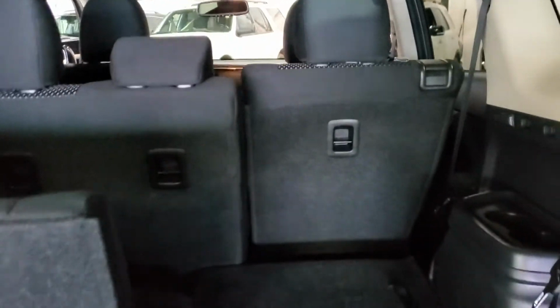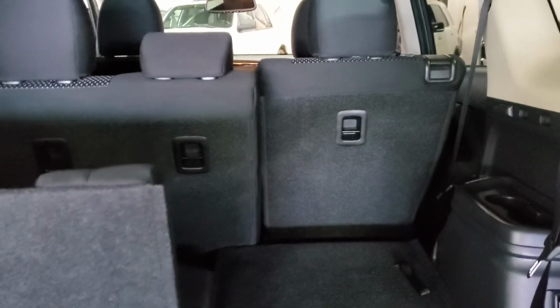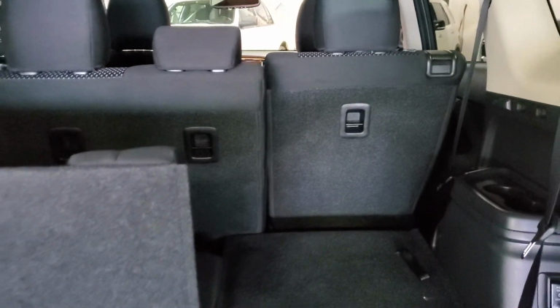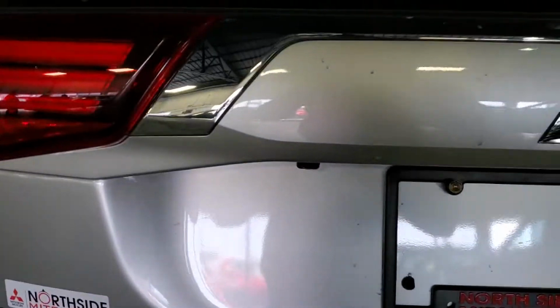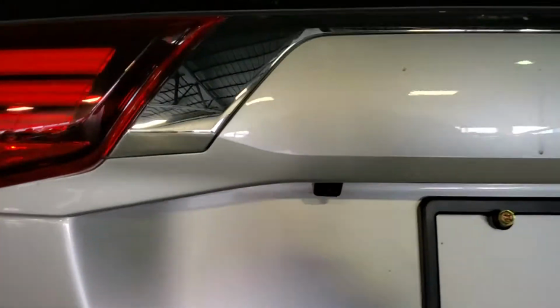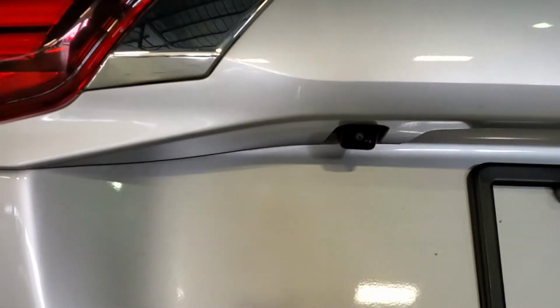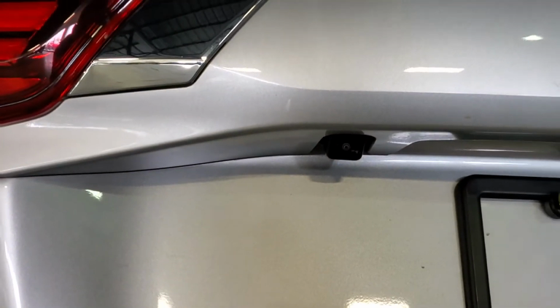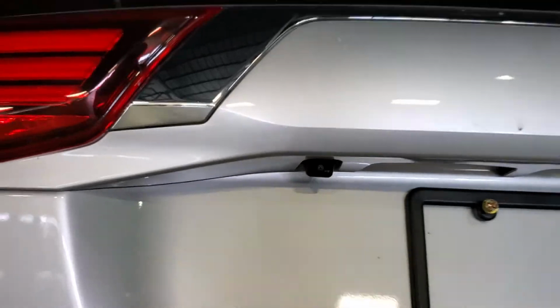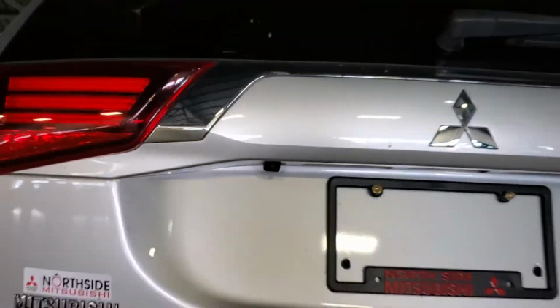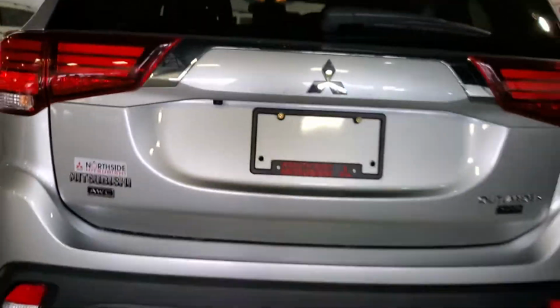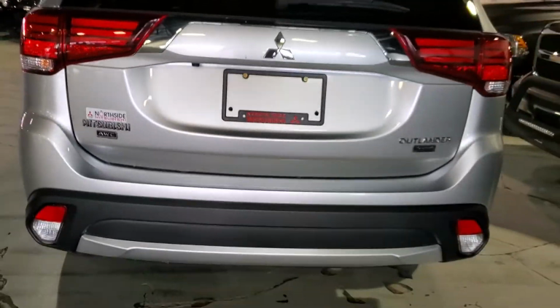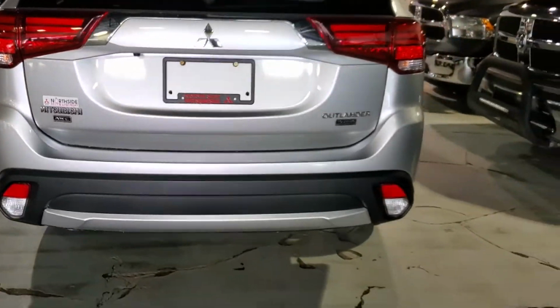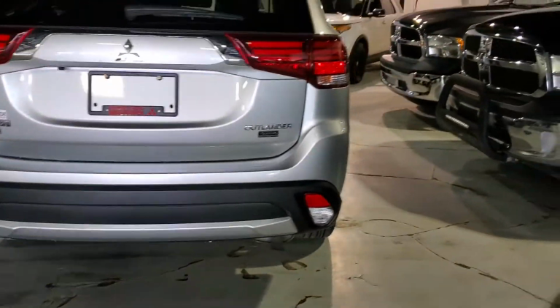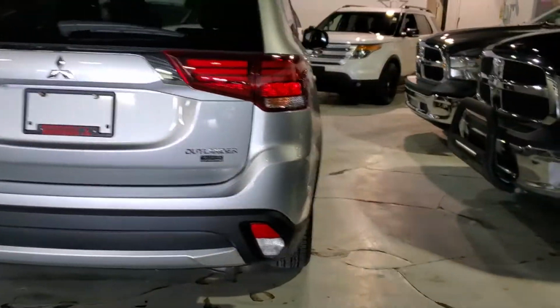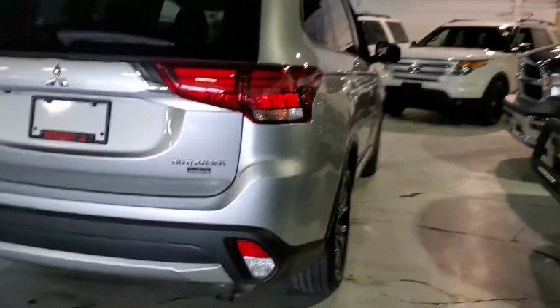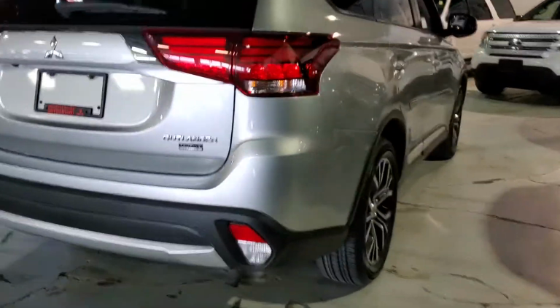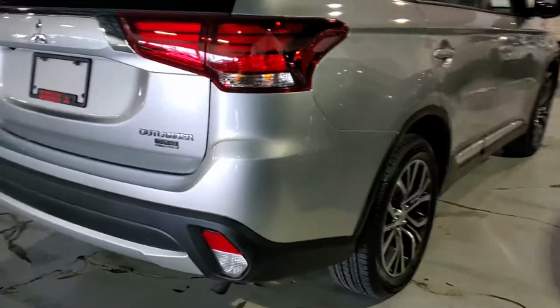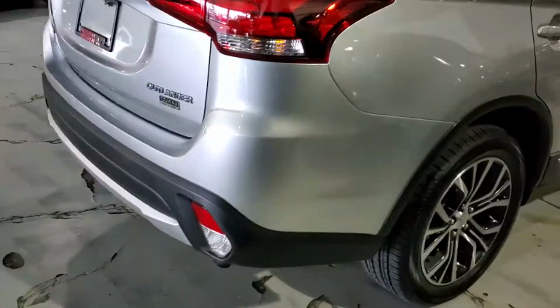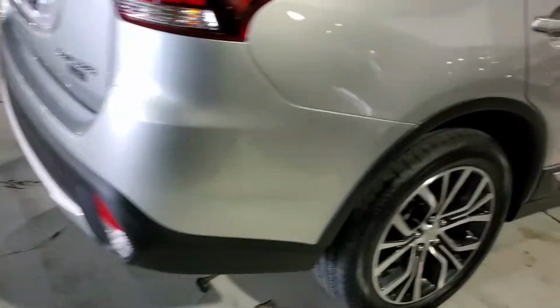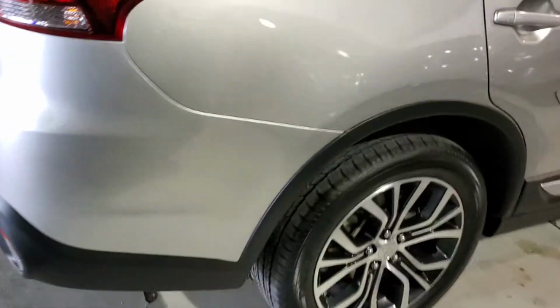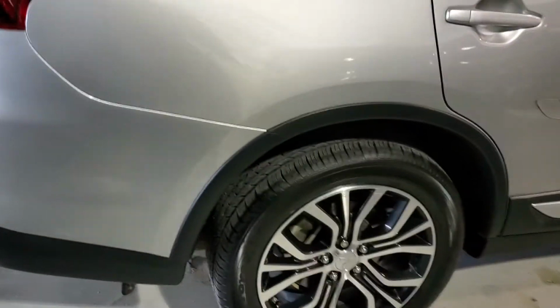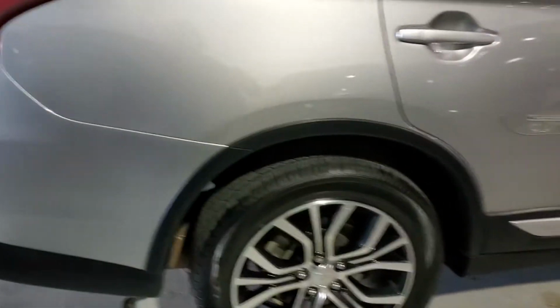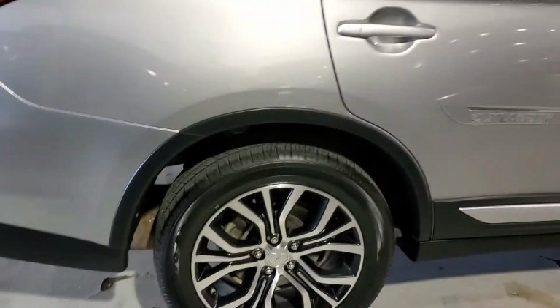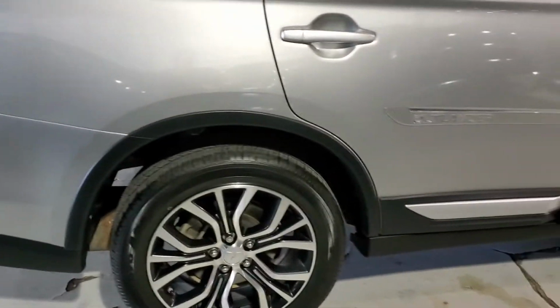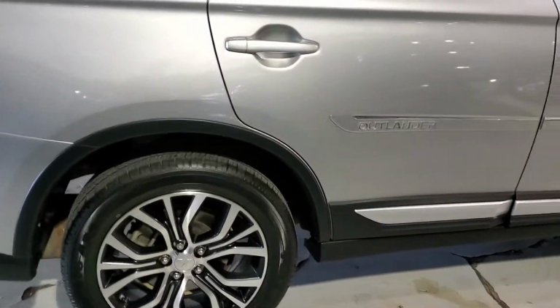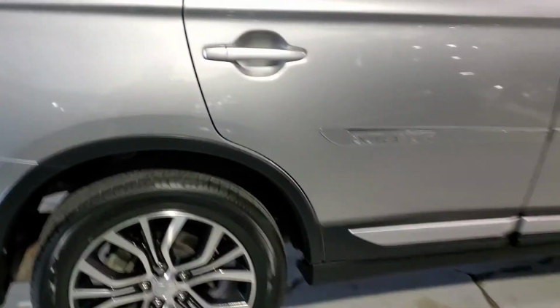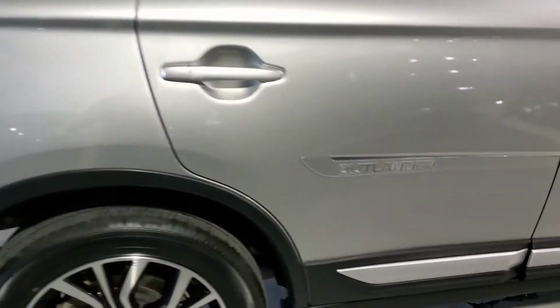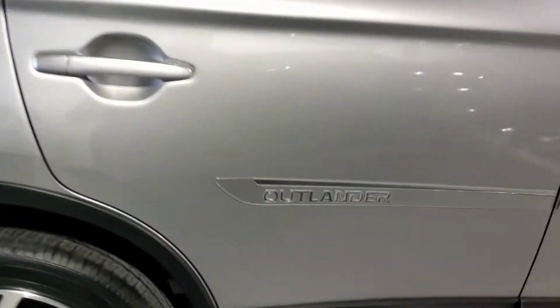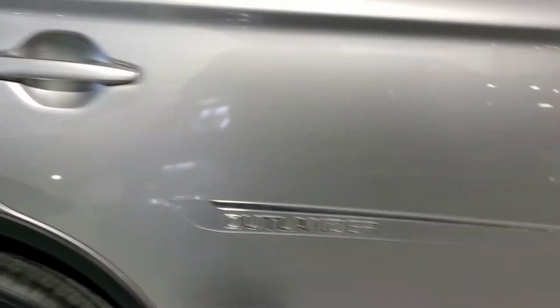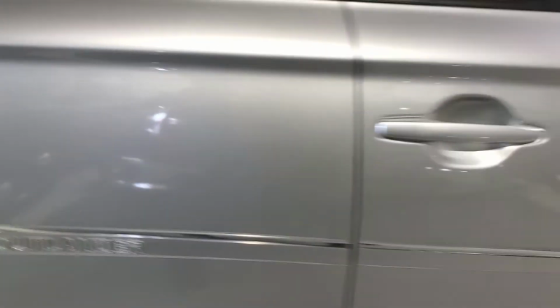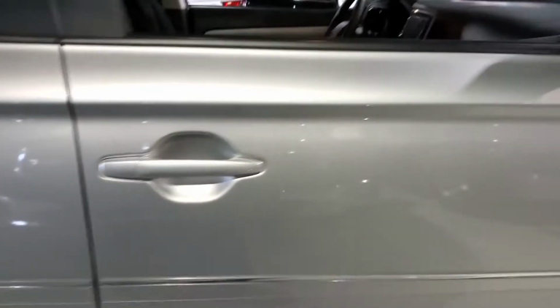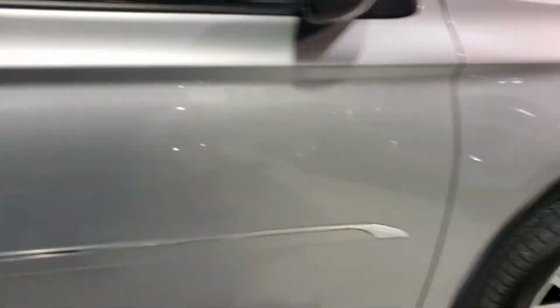Let's do a quick pan on the outside of the vehicle. Looking at the back, it is equipped with a backup camera. Walking around it, it's in absolutely beautiful shape — no major dents or scratches. You got the 18-inch tone alloy rims, along with the Outlander badging on the side and on the front.